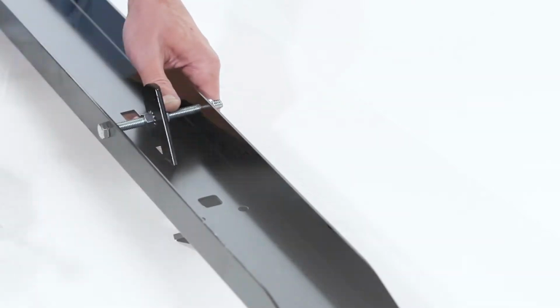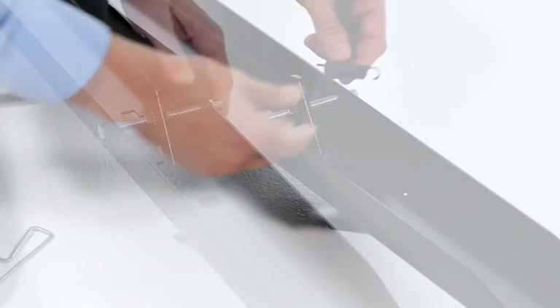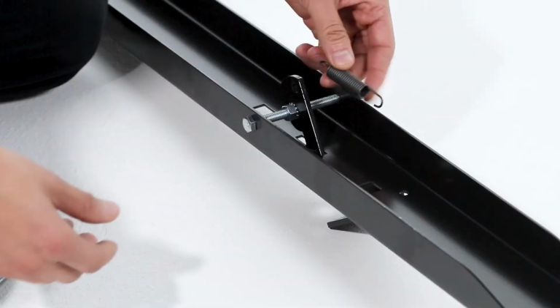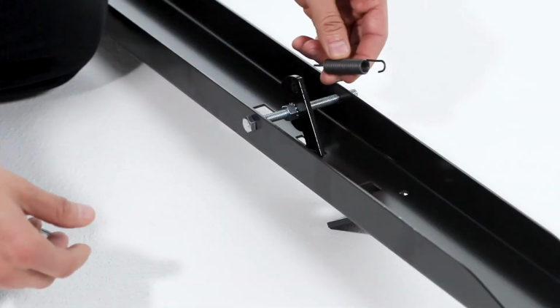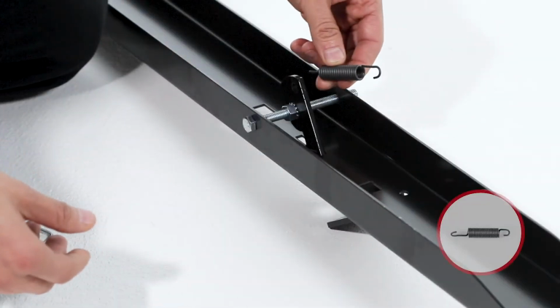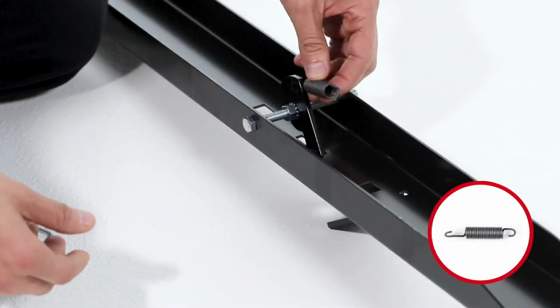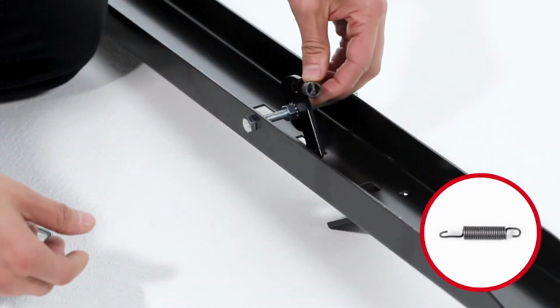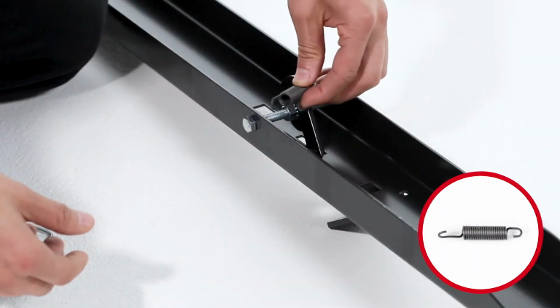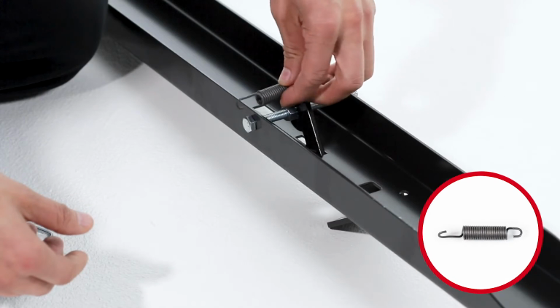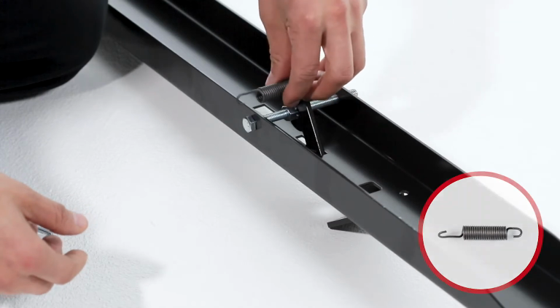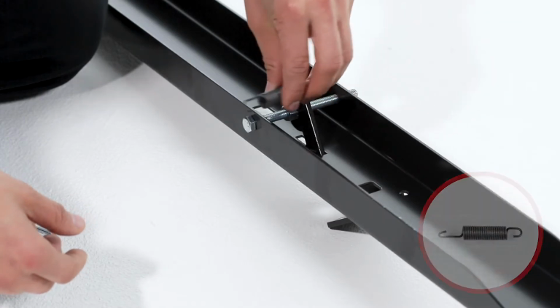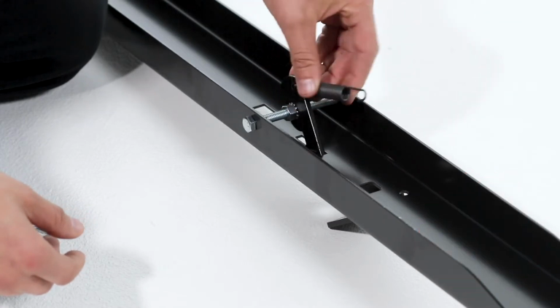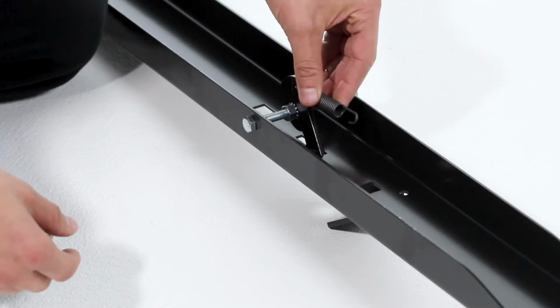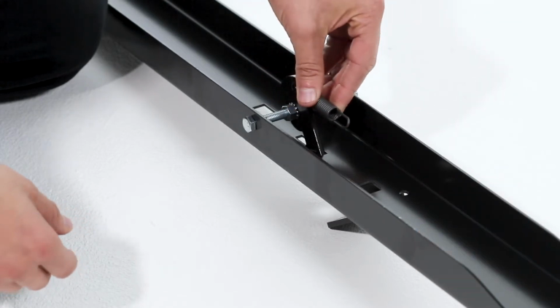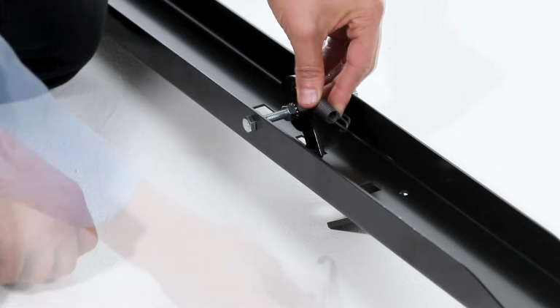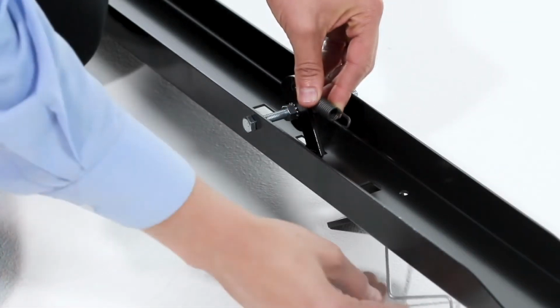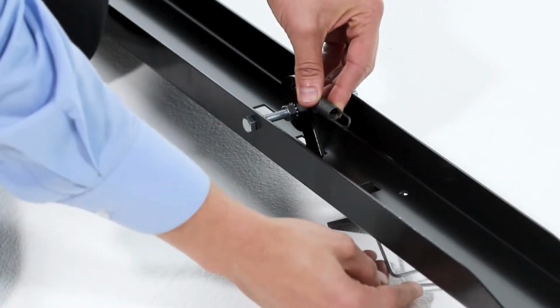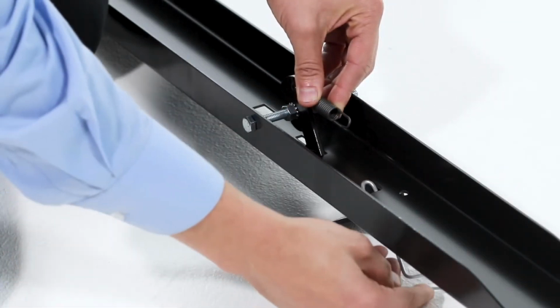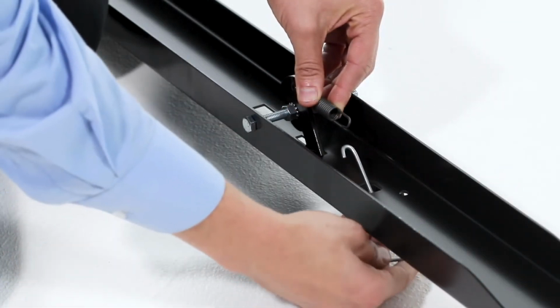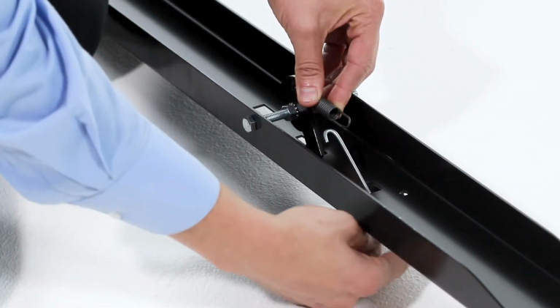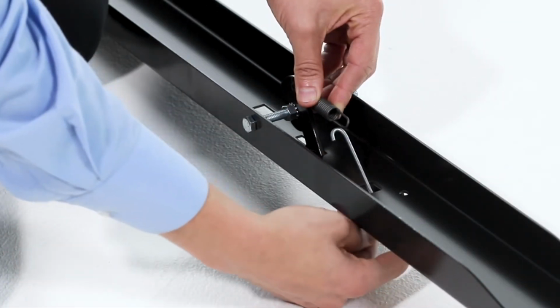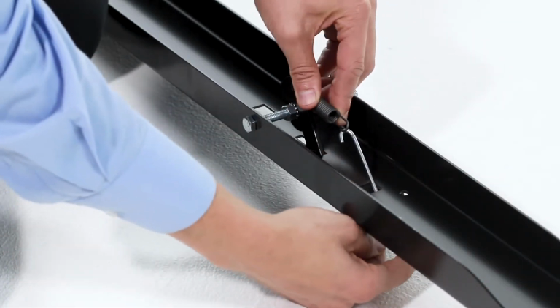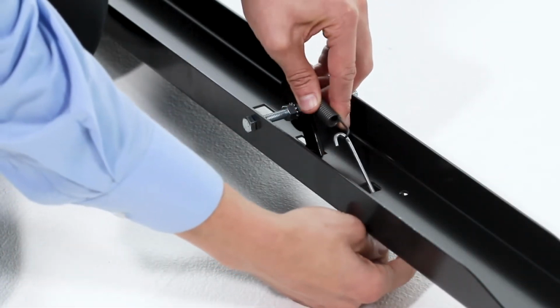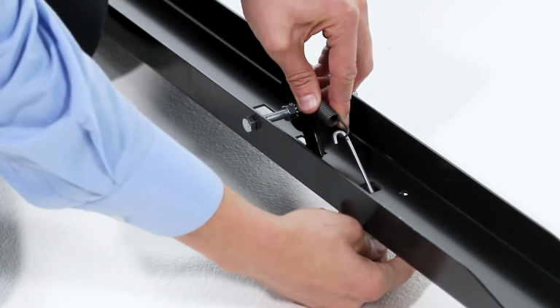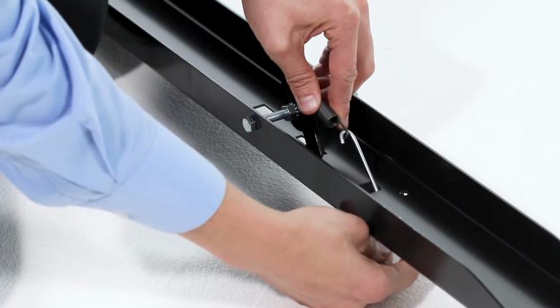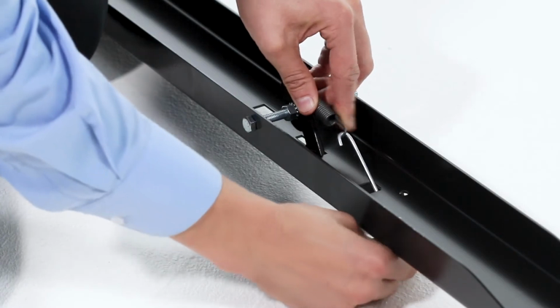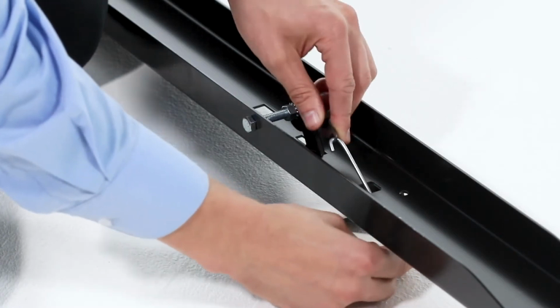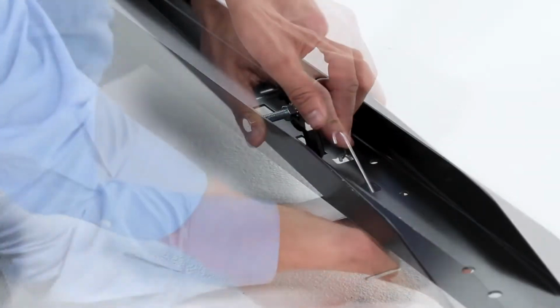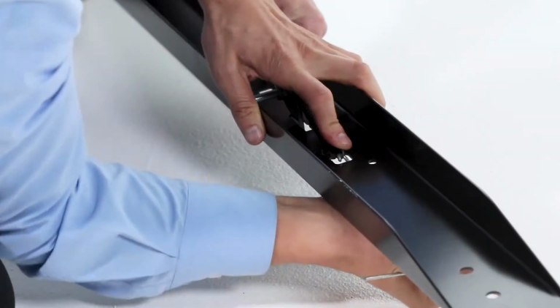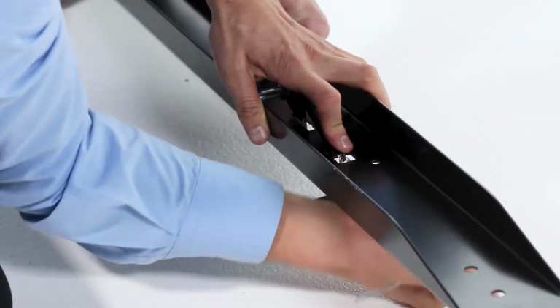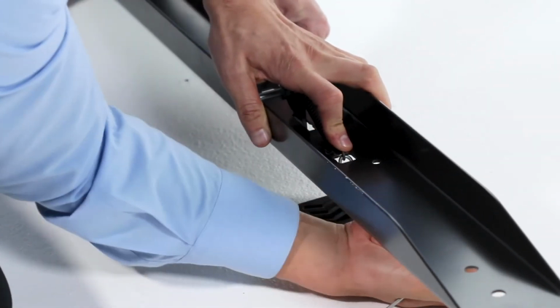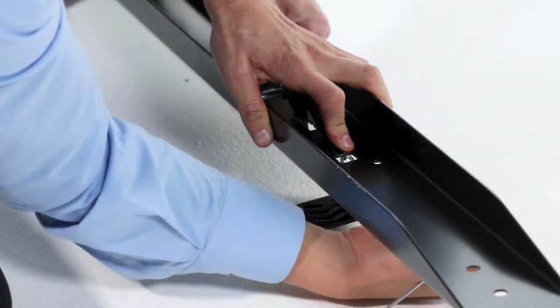Next, hook the short end of the spring, Part M, into the hole on the foot pedal latch. Then use the spring puller tool, Part O, to hook the long end of the spring into the square hole in the tongue.